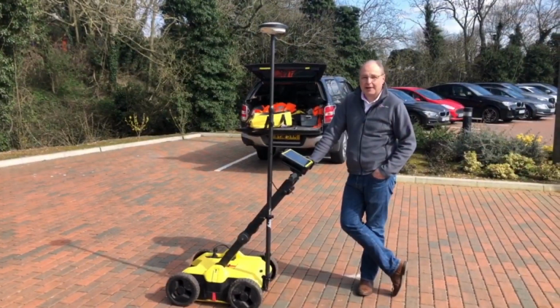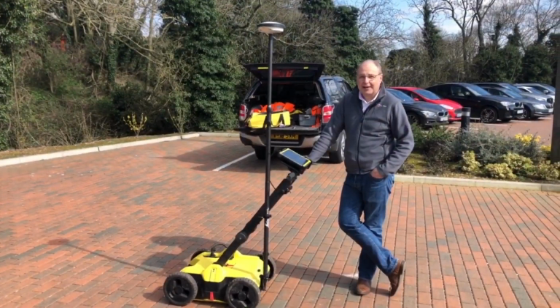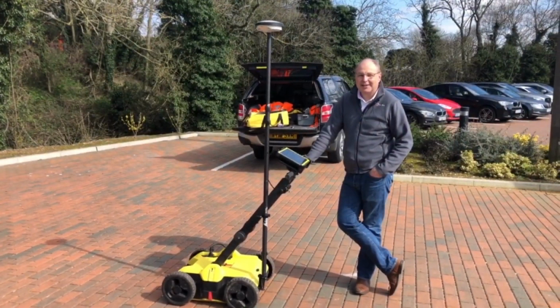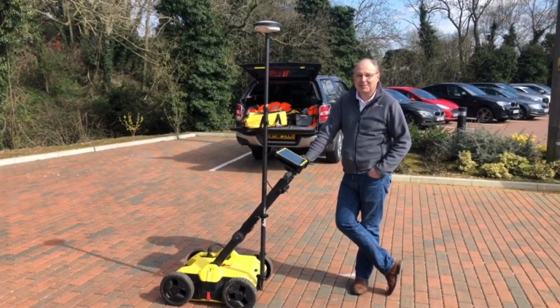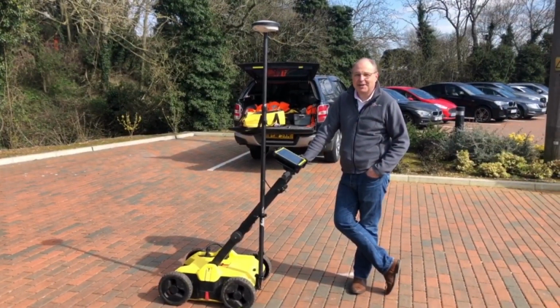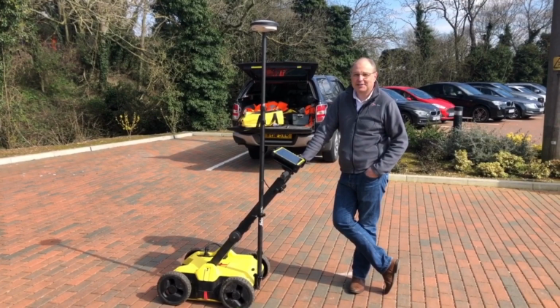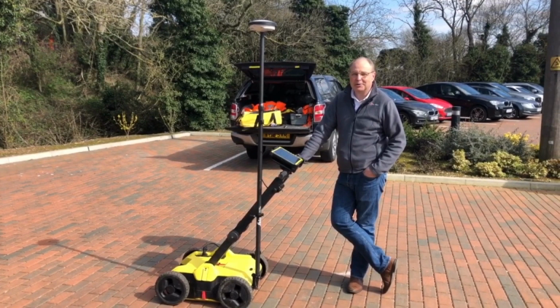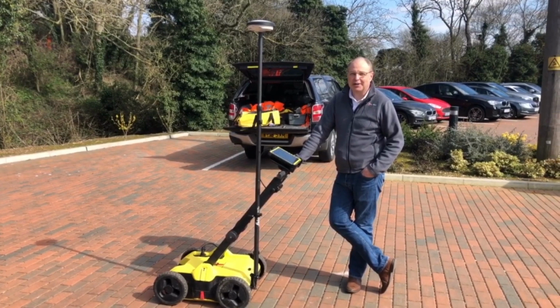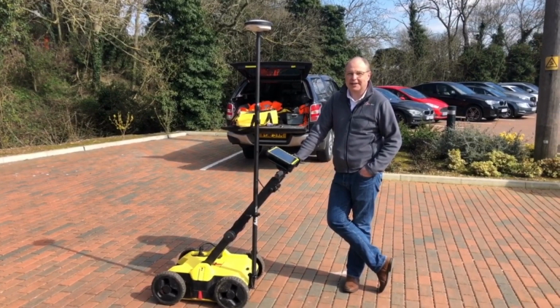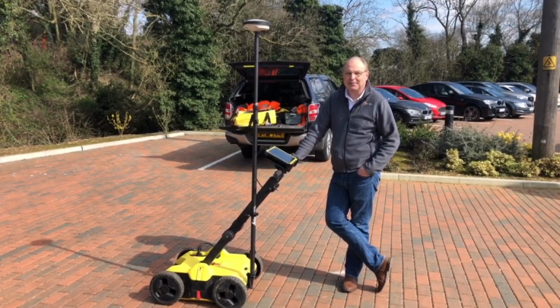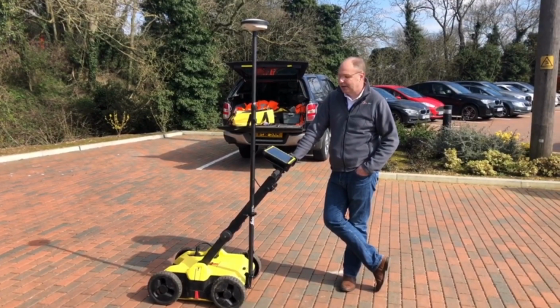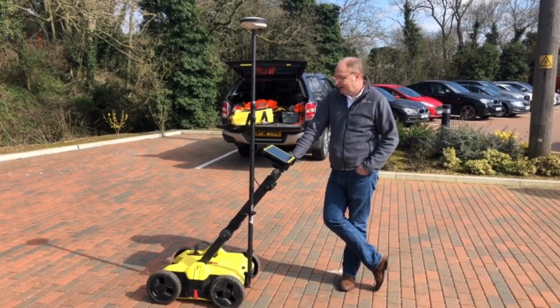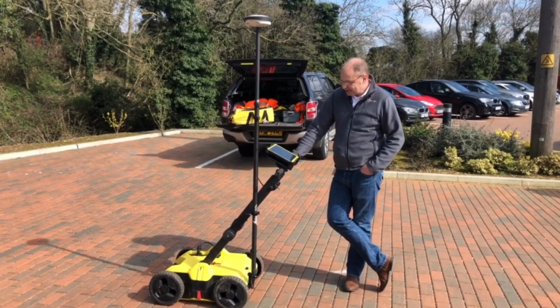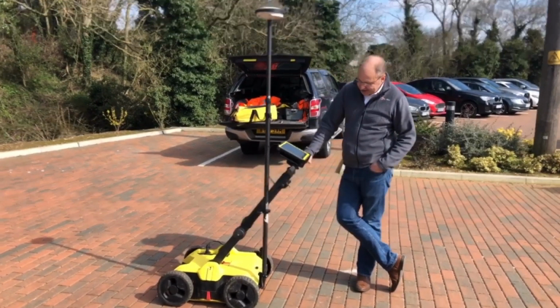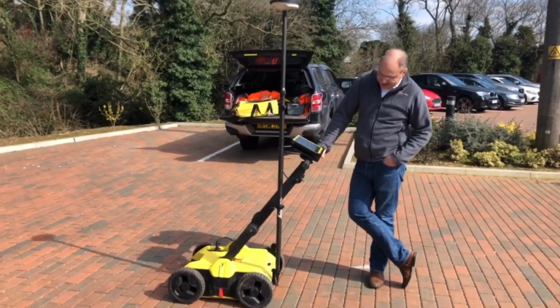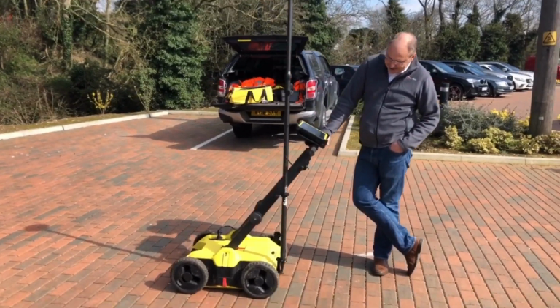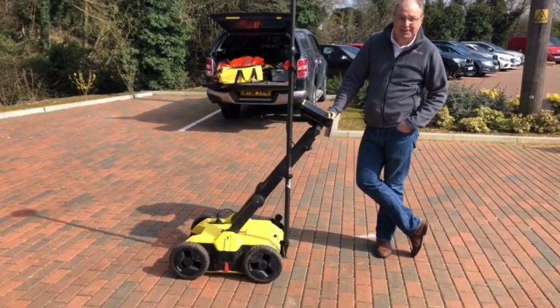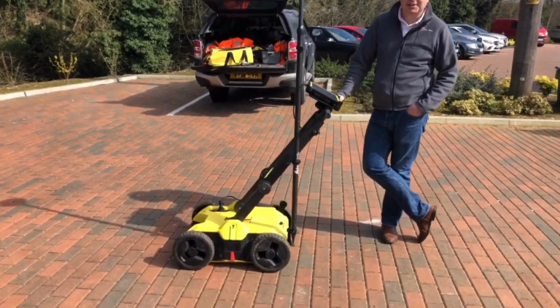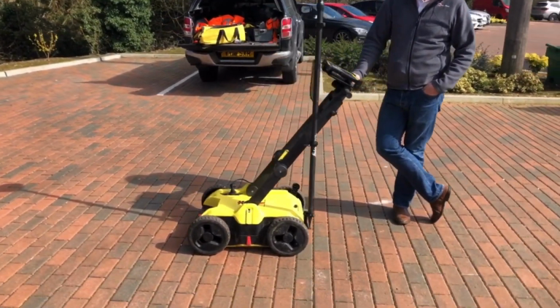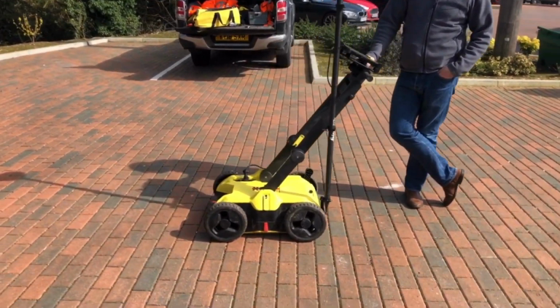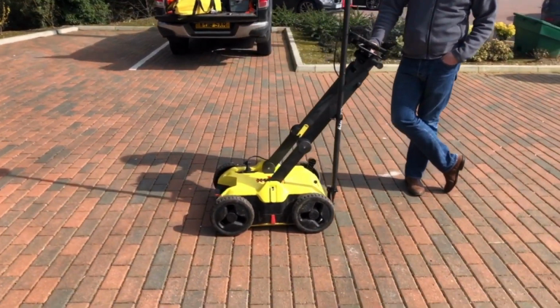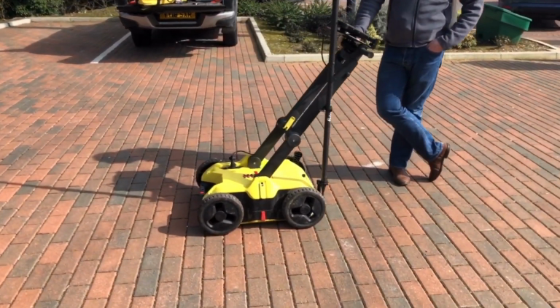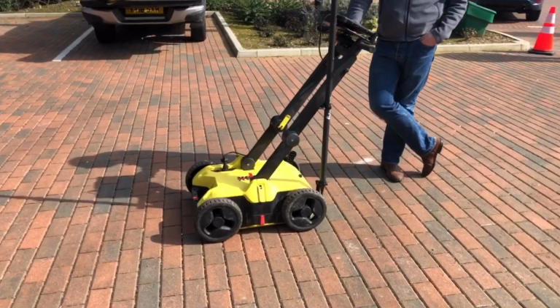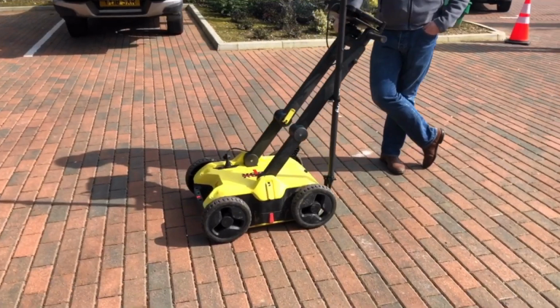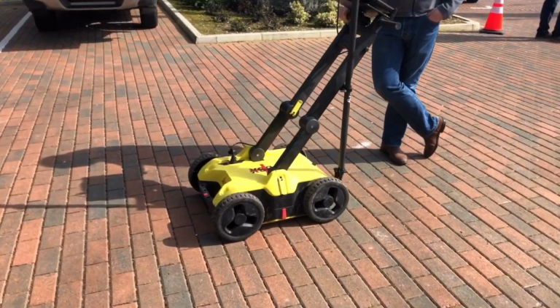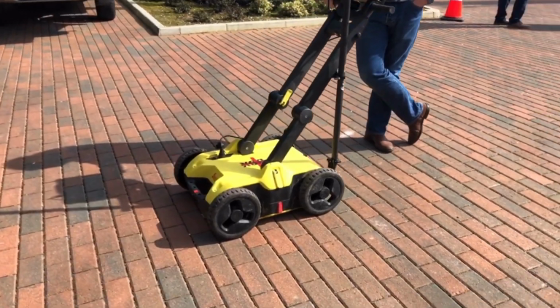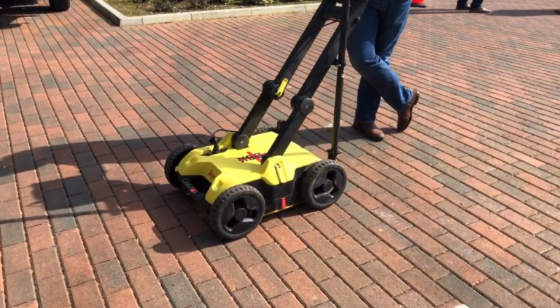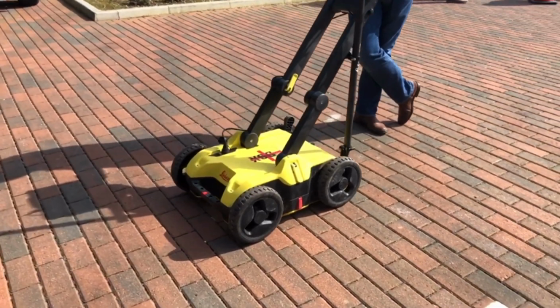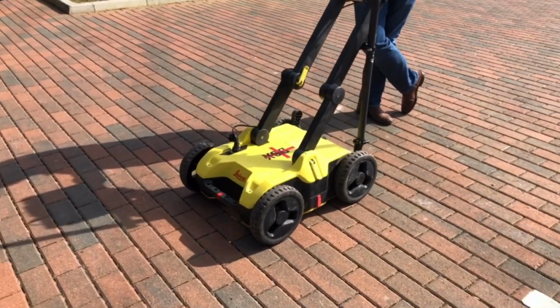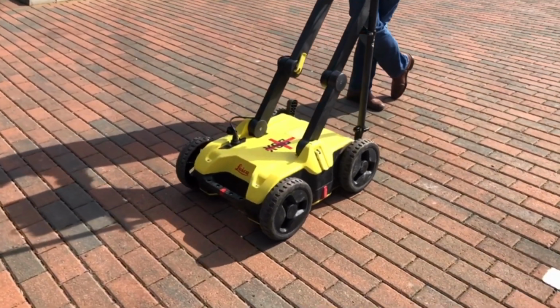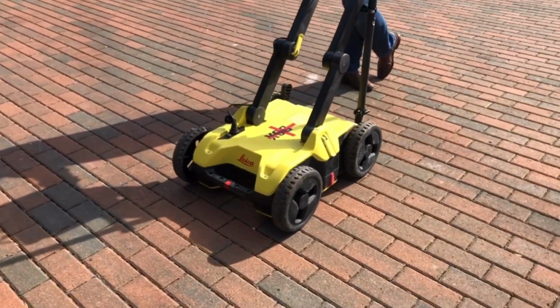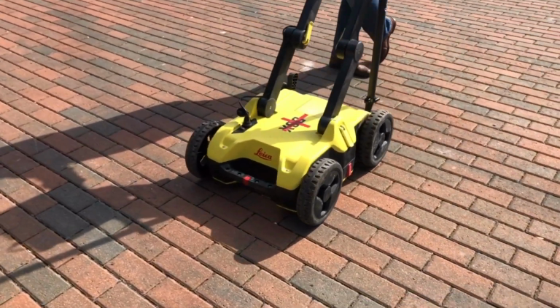Hi, I'm Steve Davis, global trainer for Leica. This is a Leica DSX — our simple, easy to use four-wheeled ground penetrating radar system.